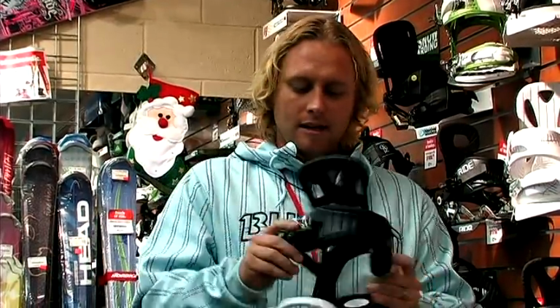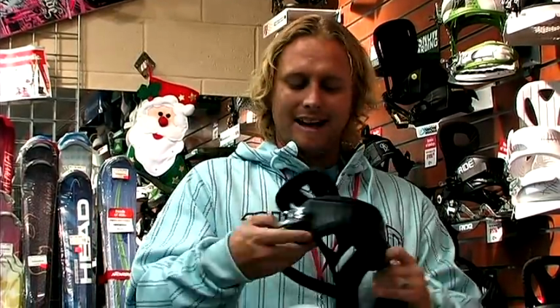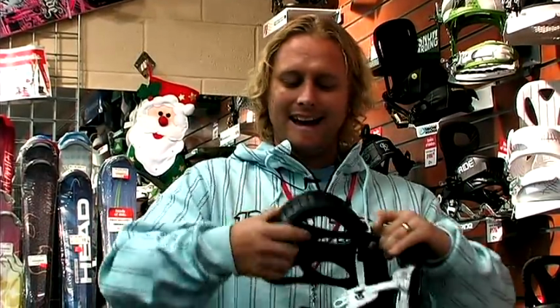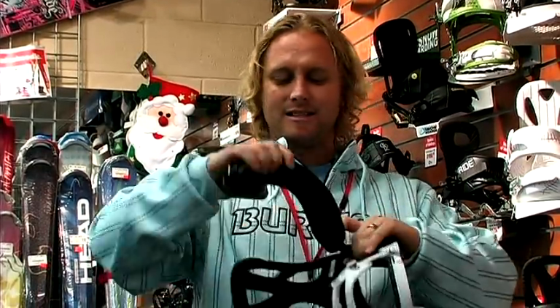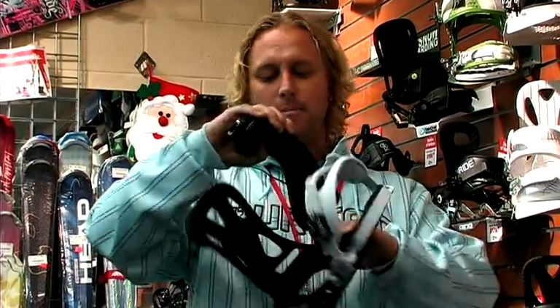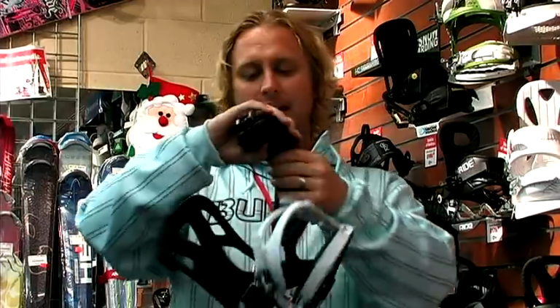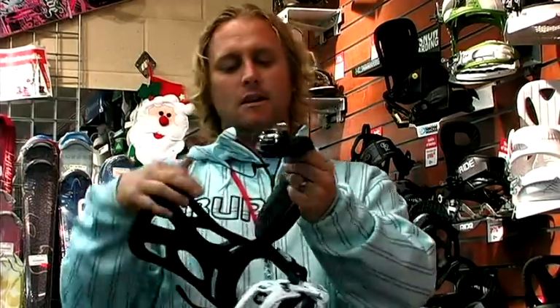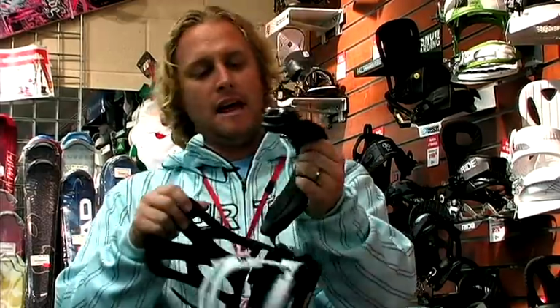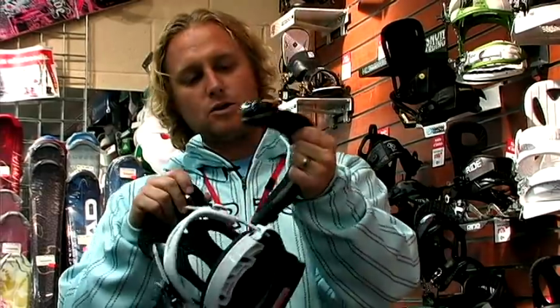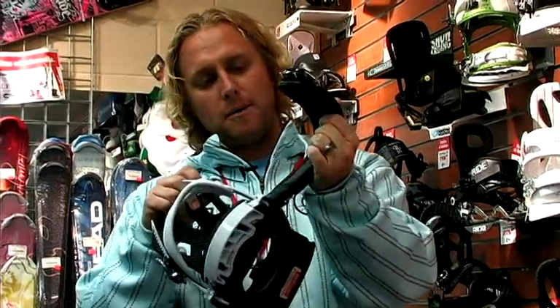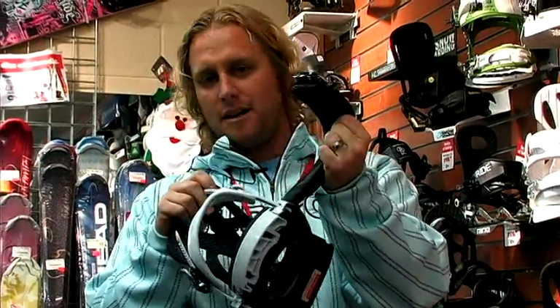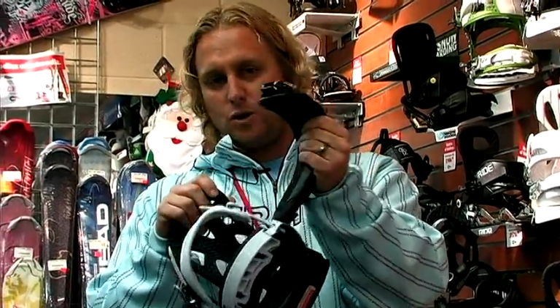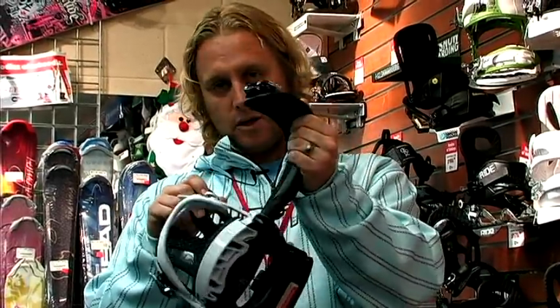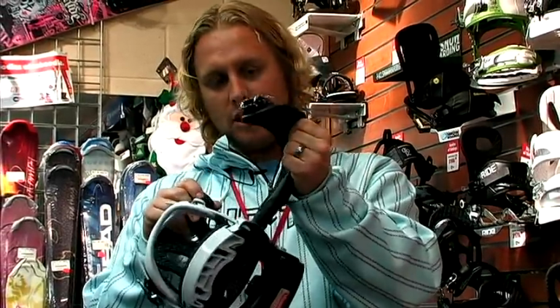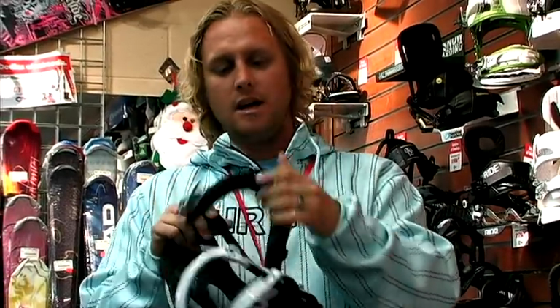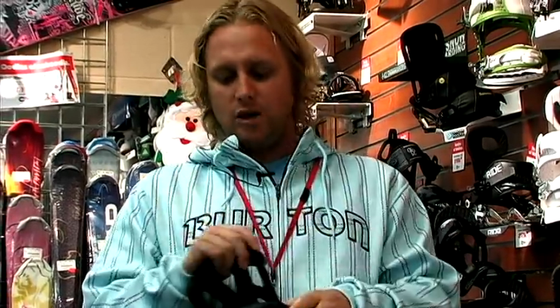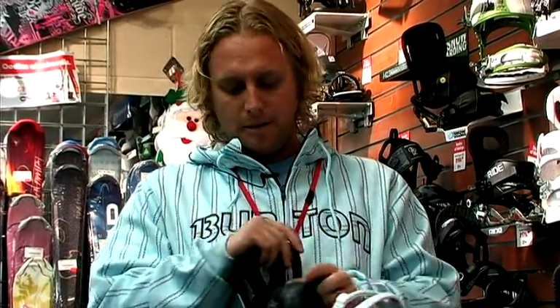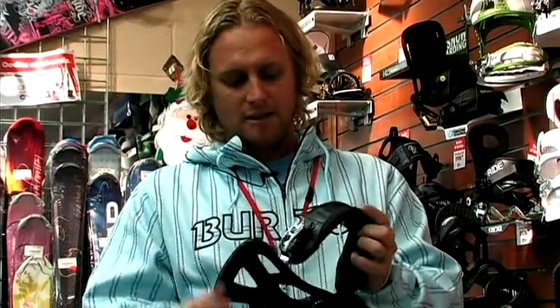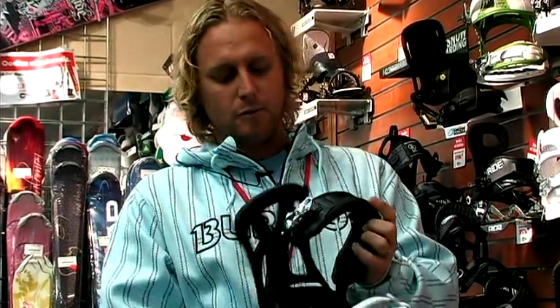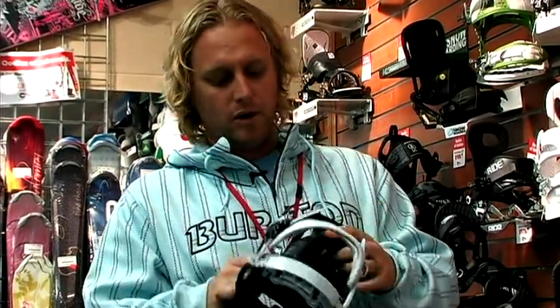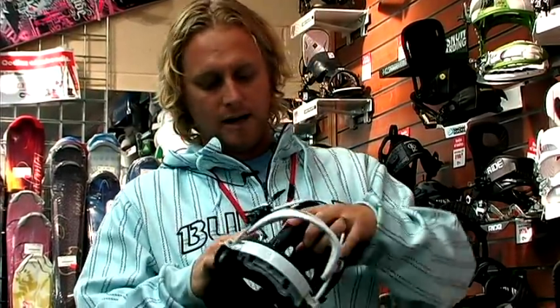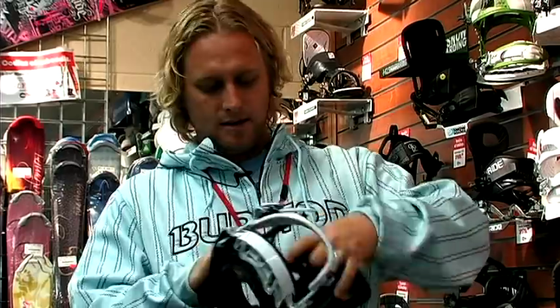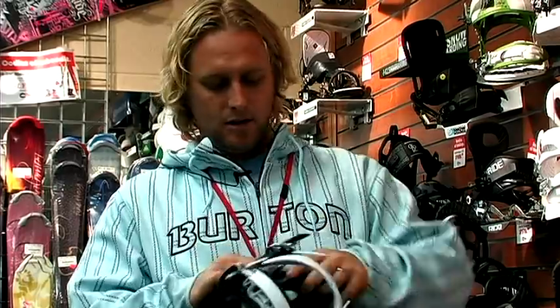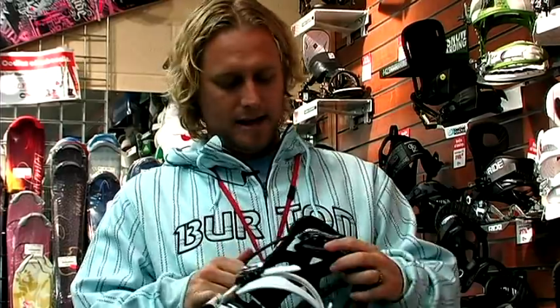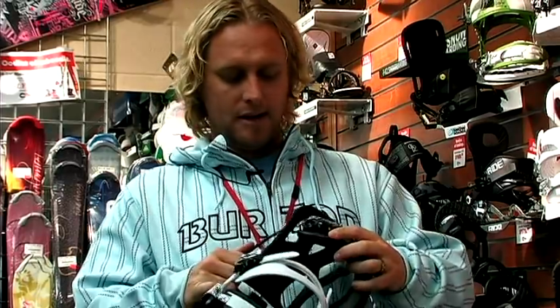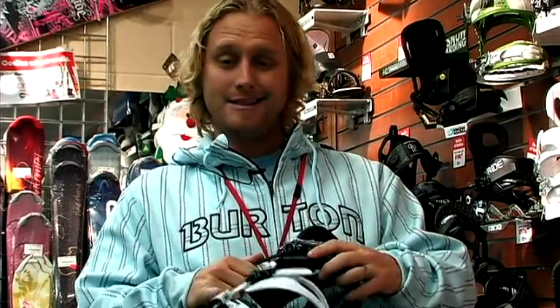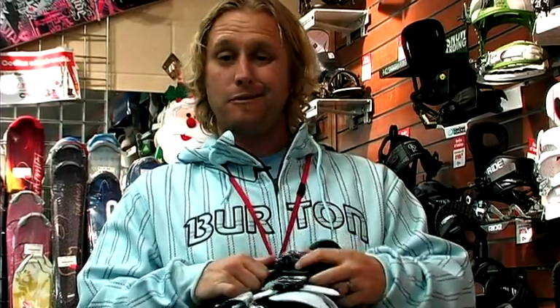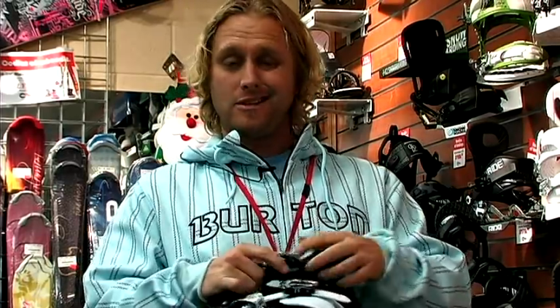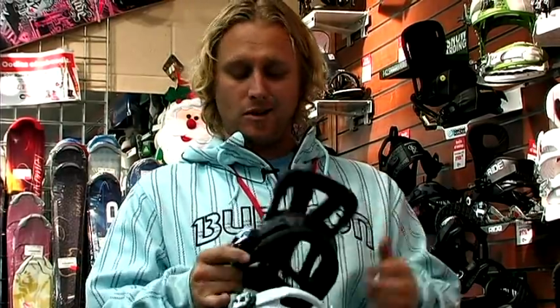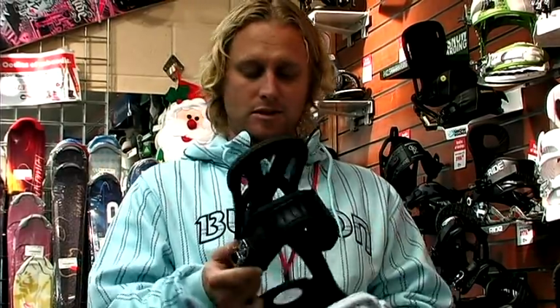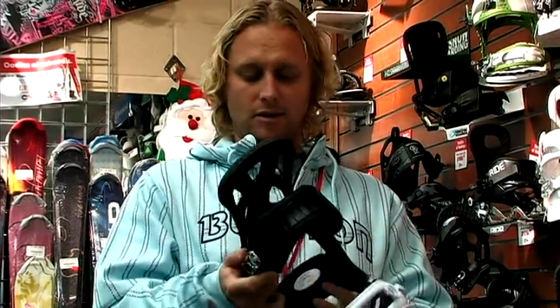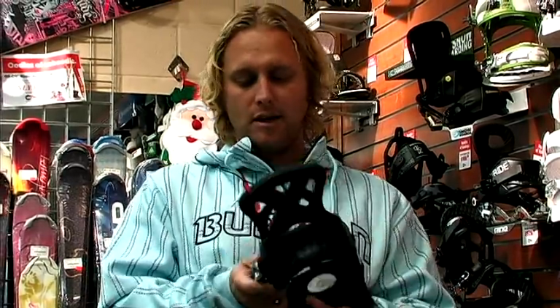It's got a nice padded ankle strap right there, super cushy. So it keeps you nice and comfortable while you're riding. You don't have the dead foot syndrome, which is never any good.